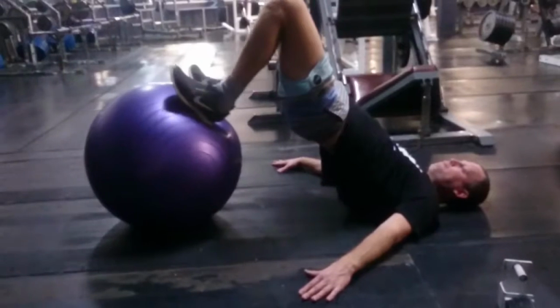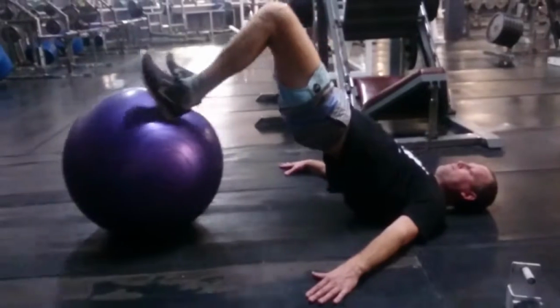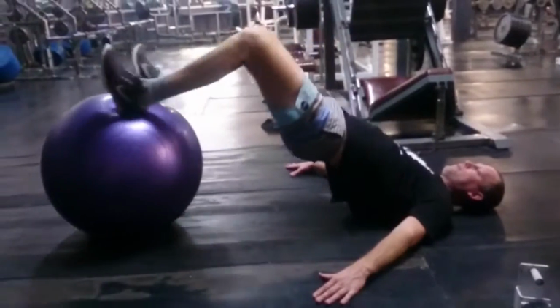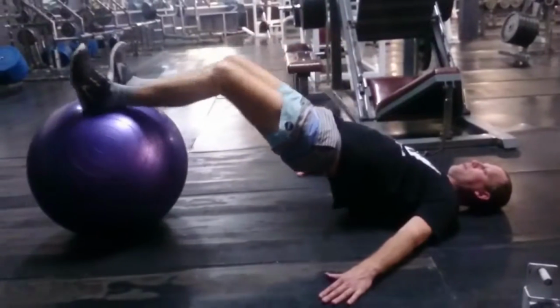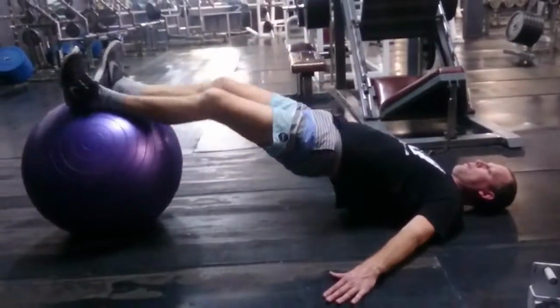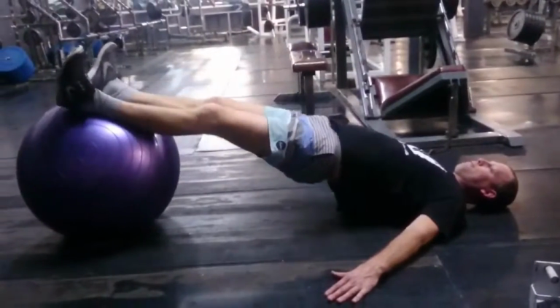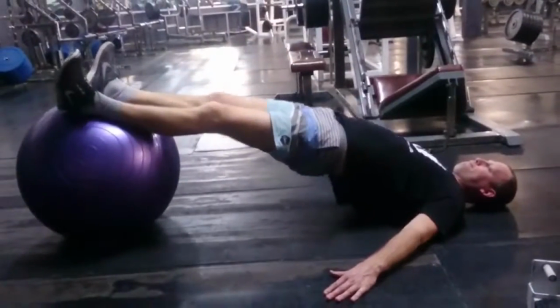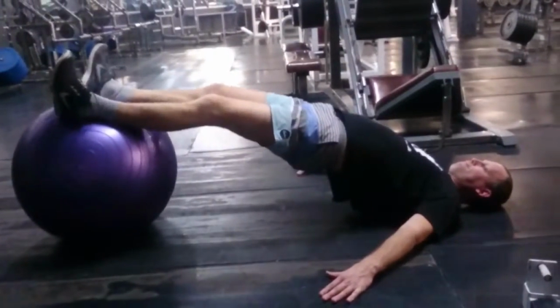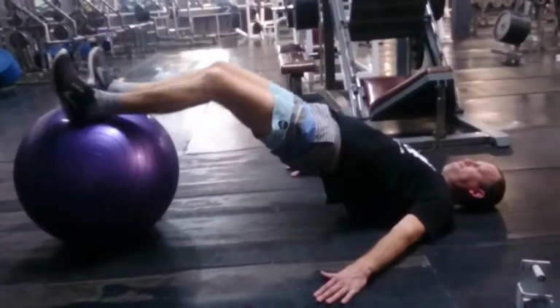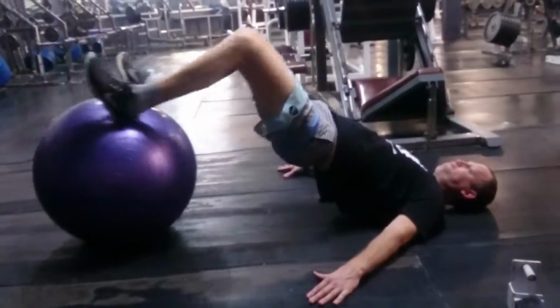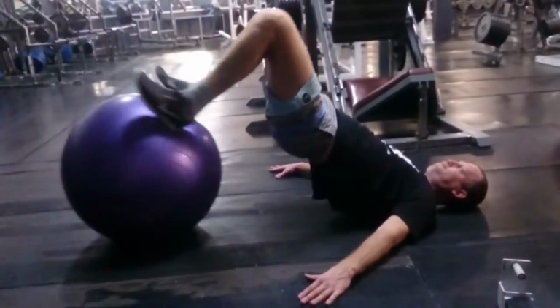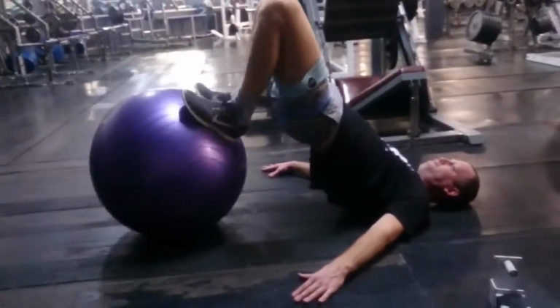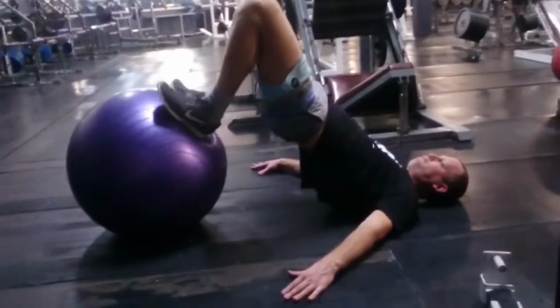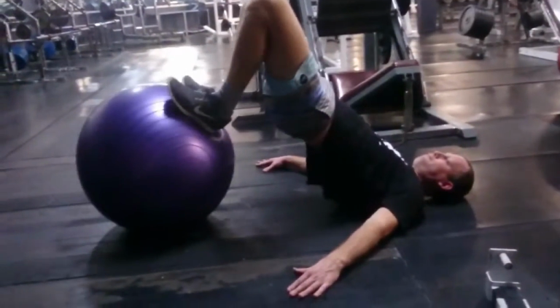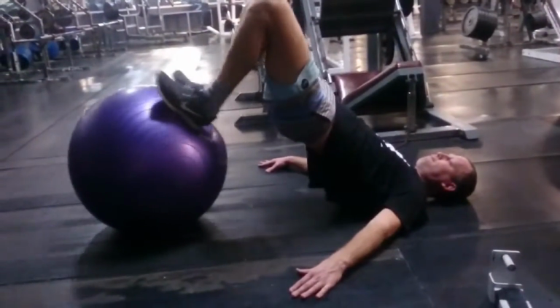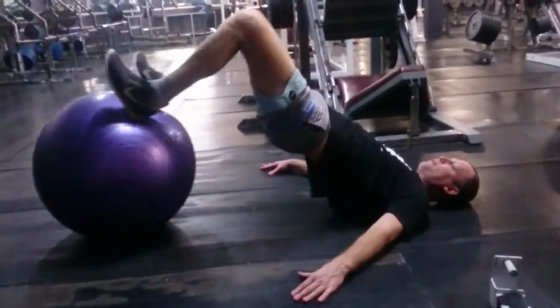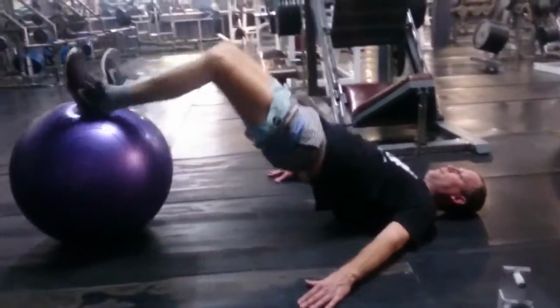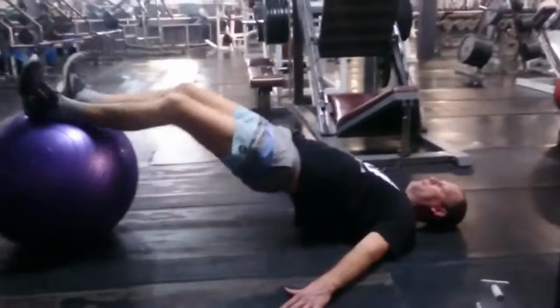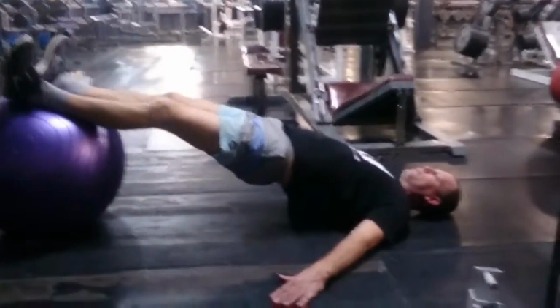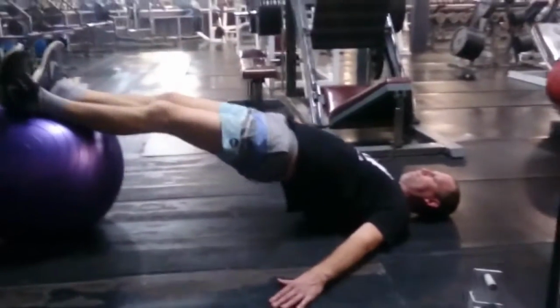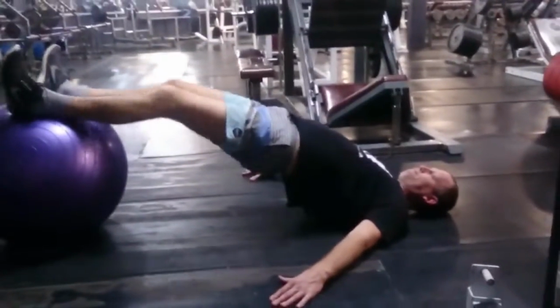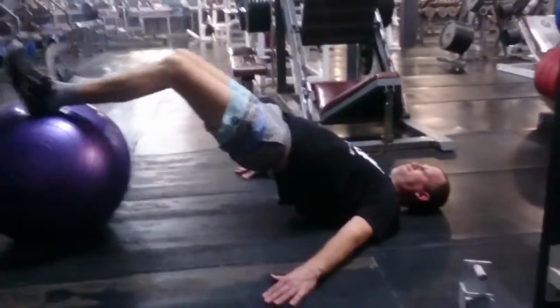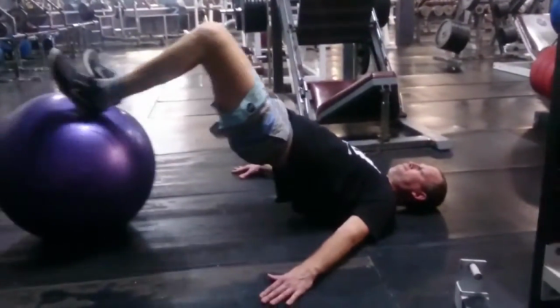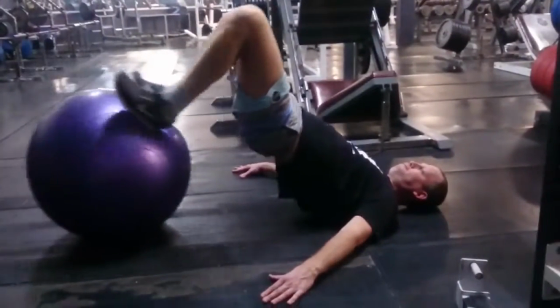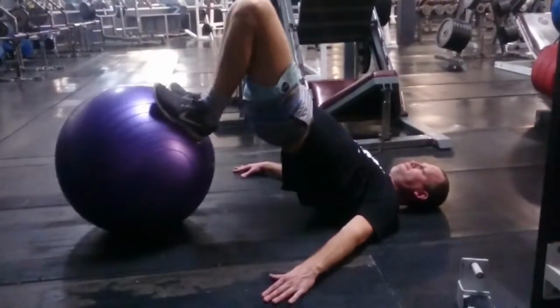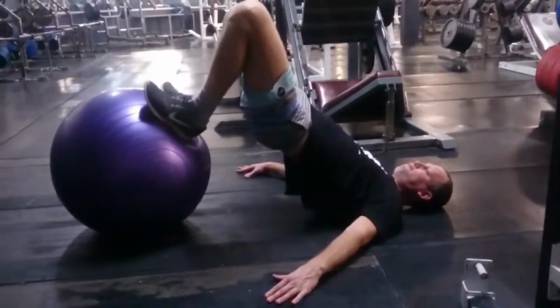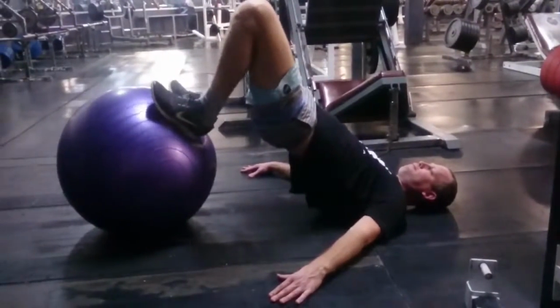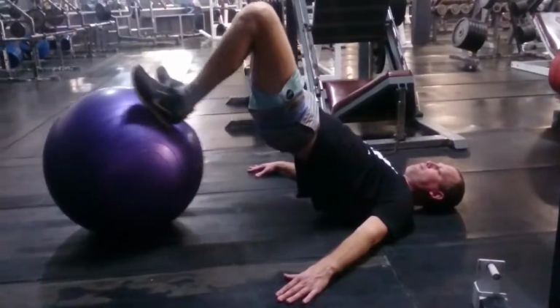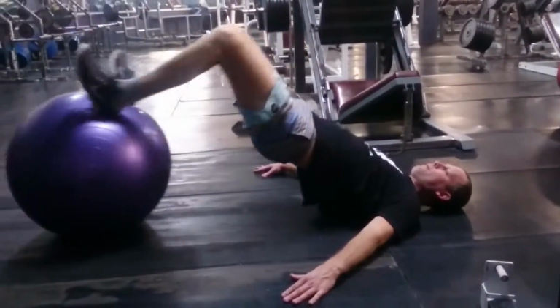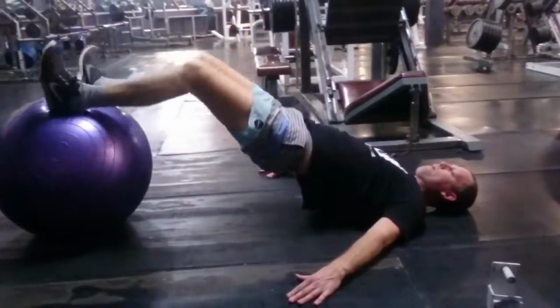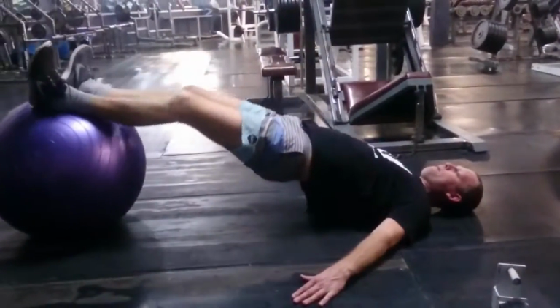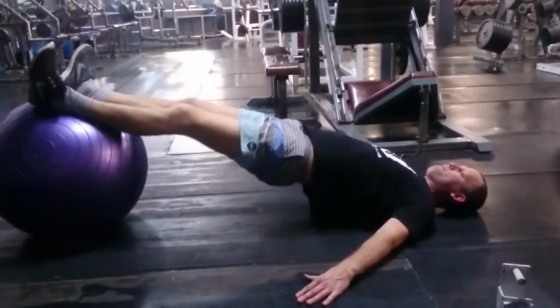Here we have full strength and conditioning athlete Toby working on some hamstring development. This is the Fitball Leg Curl — a fantastic way to develop both the glutes and the hamstrings for the lower body.